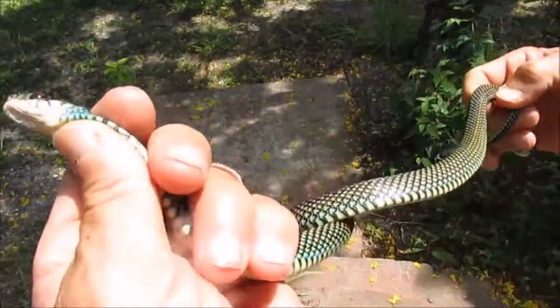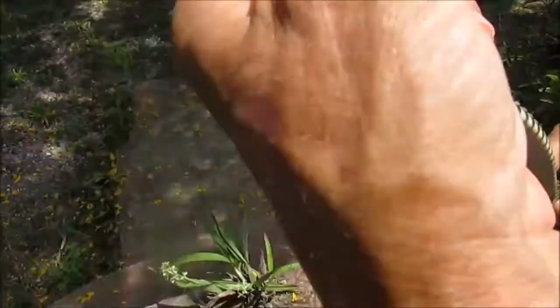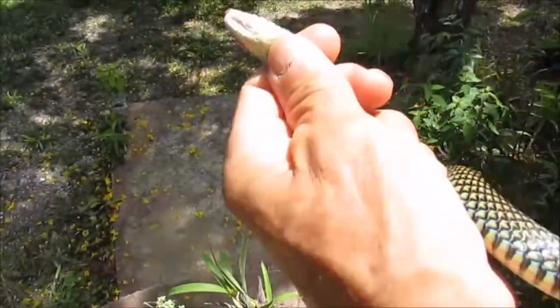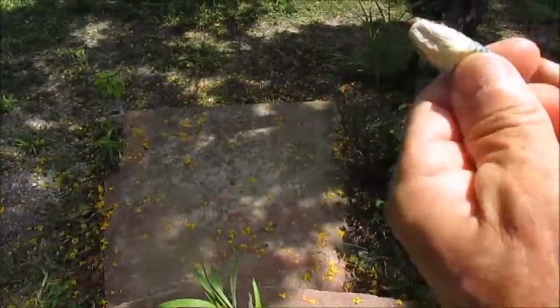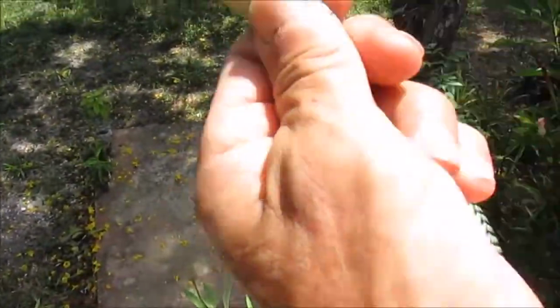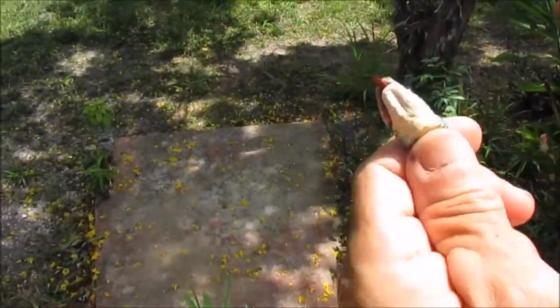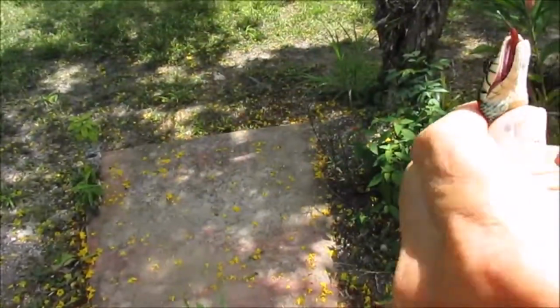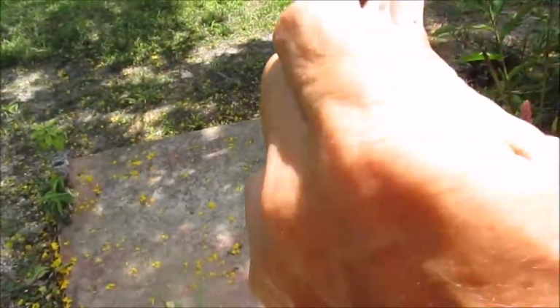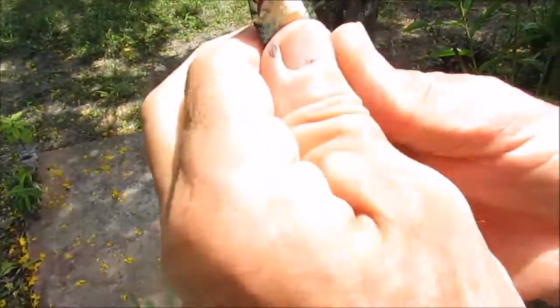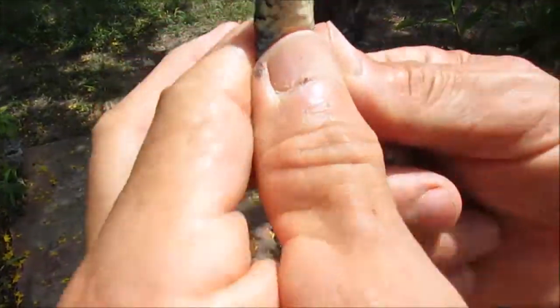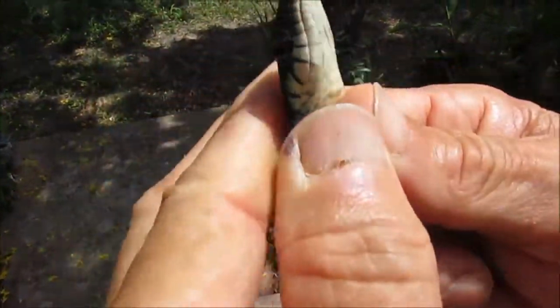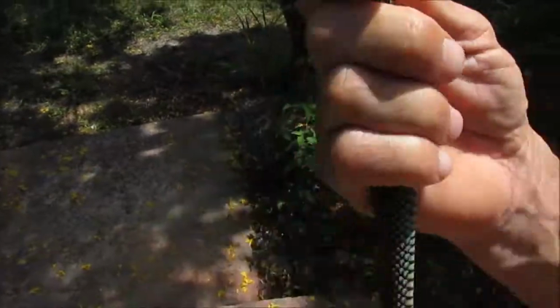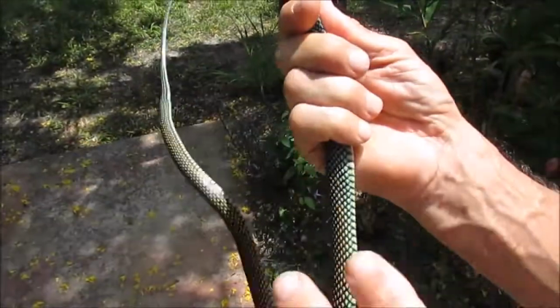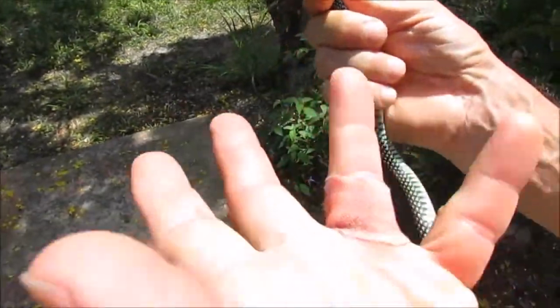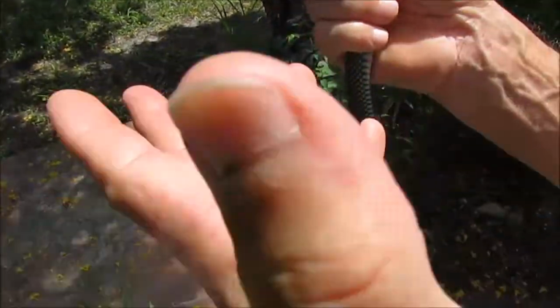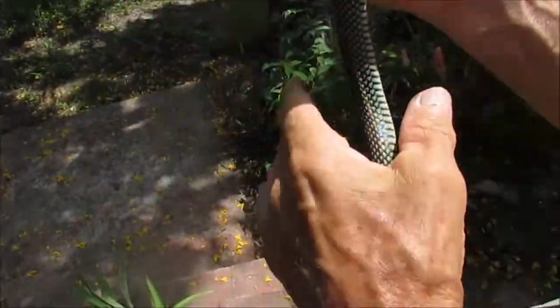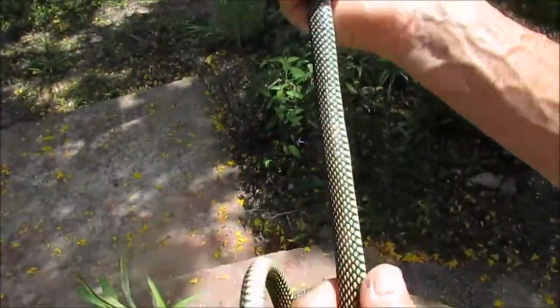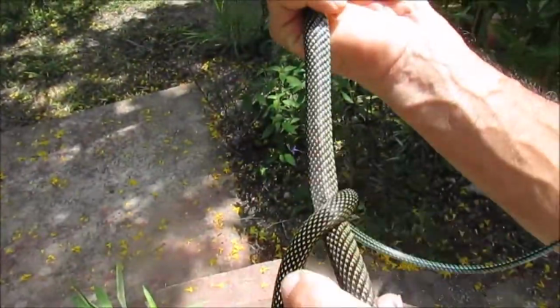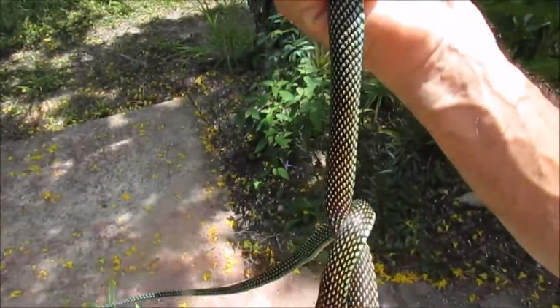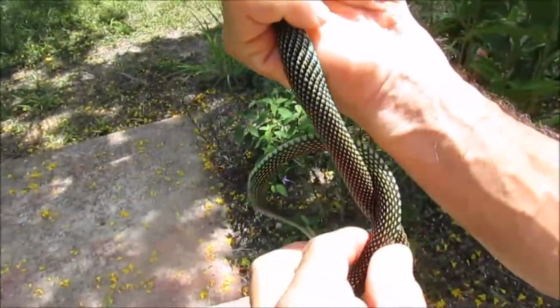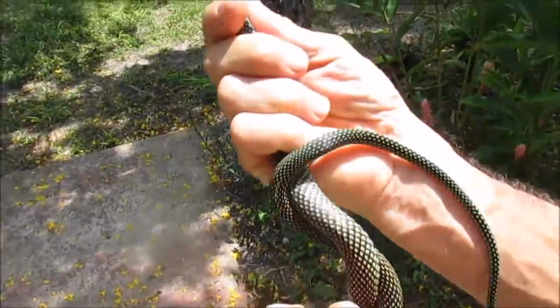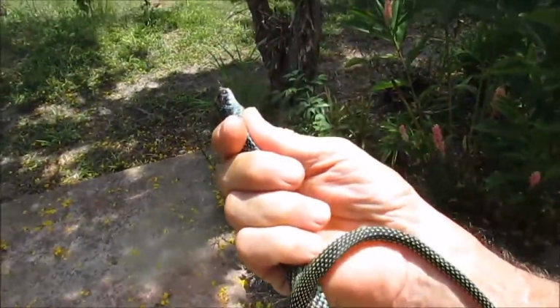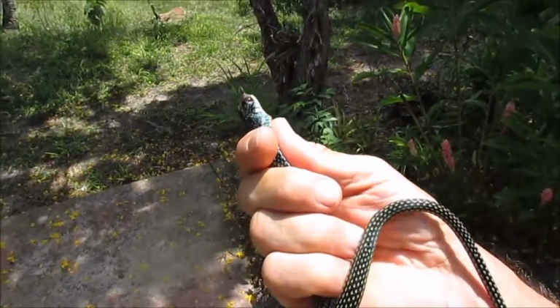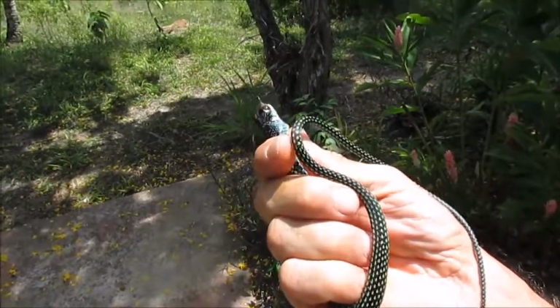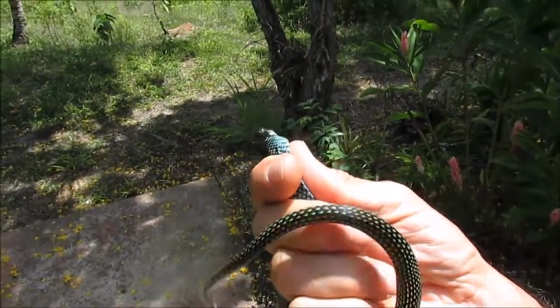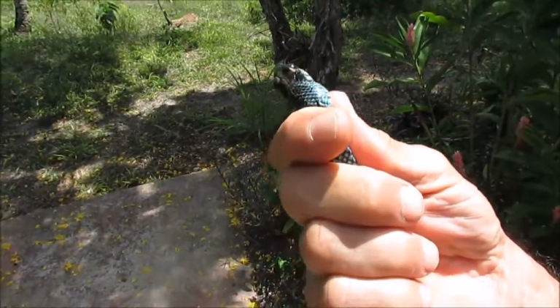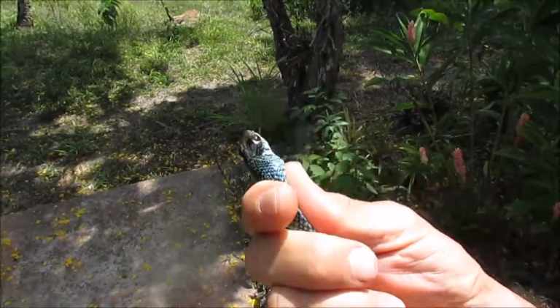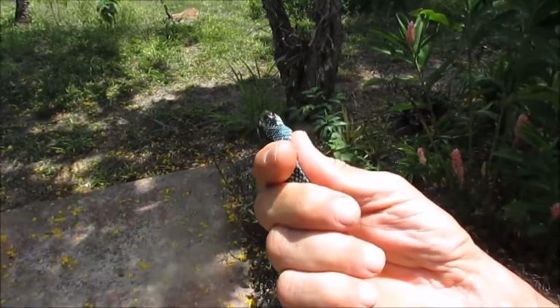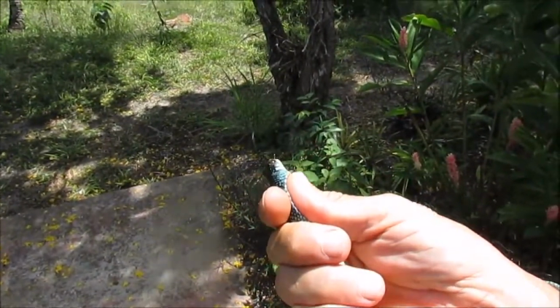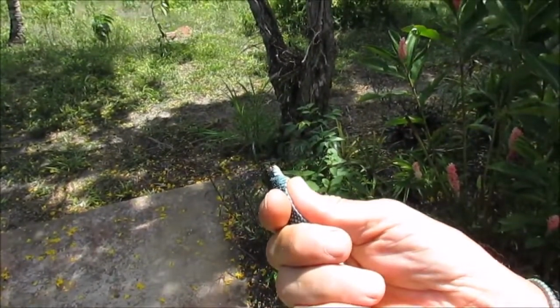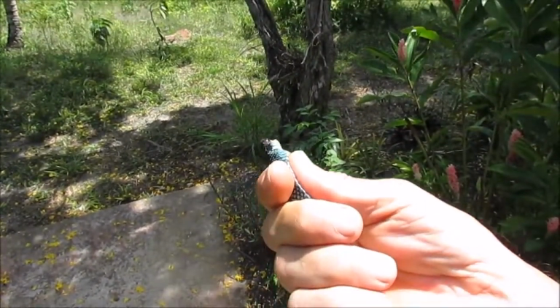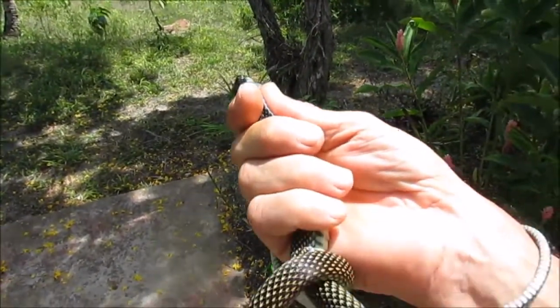Pretty ferocious. He bit me in the finger when I caught him — you can see my finger right there. I'm not going to show you the wound, but it's not poisonous. It doesn't even have a rear fang poison. But like I said, he's a very pretty snake.